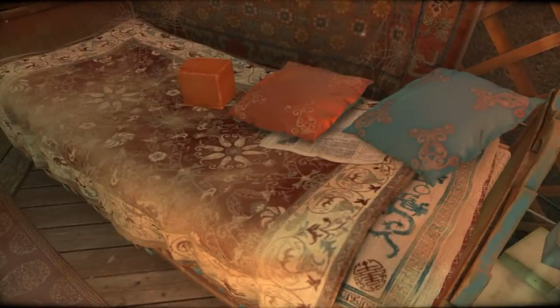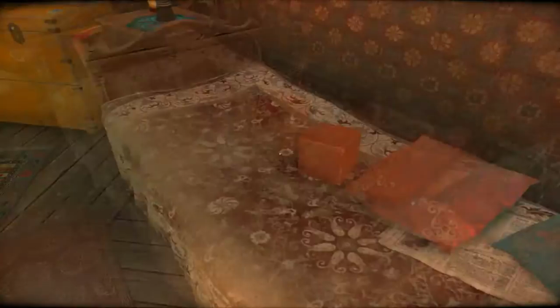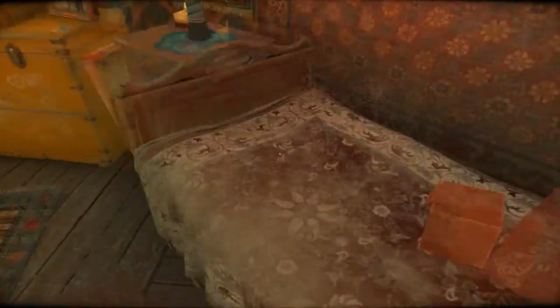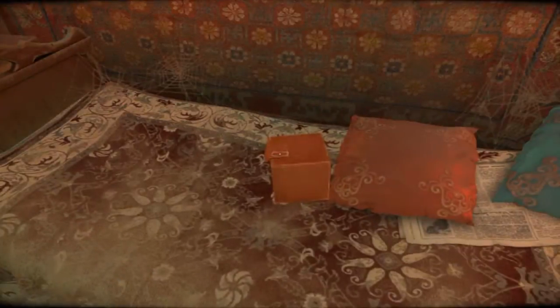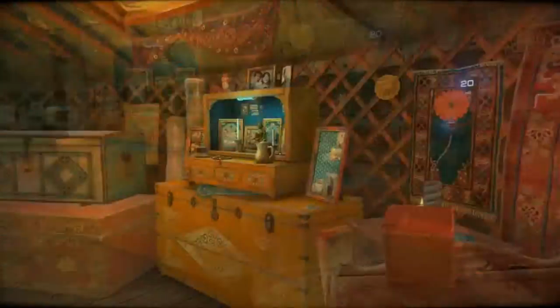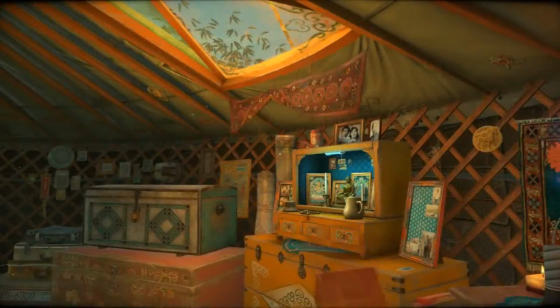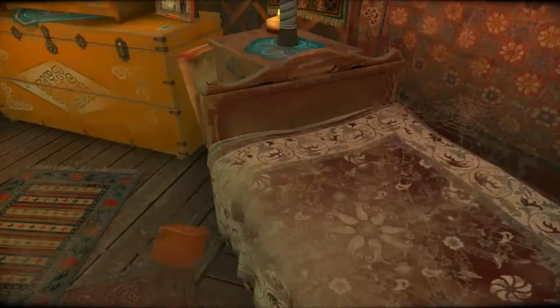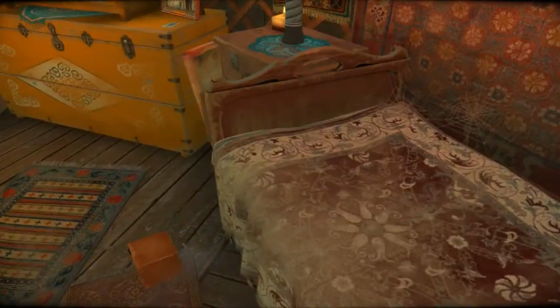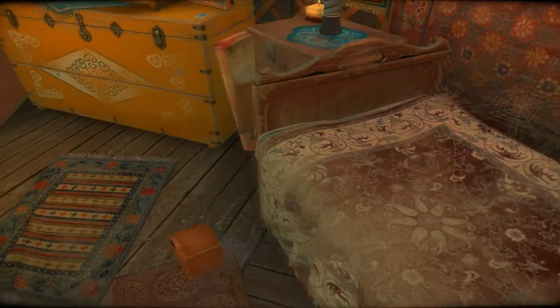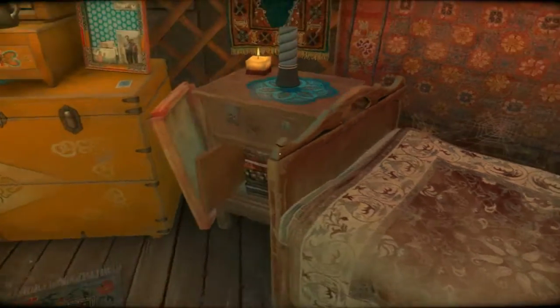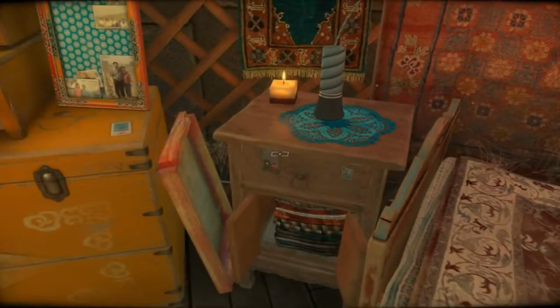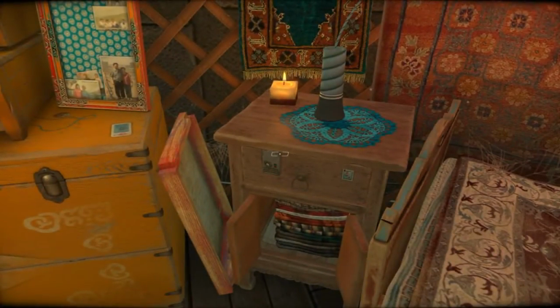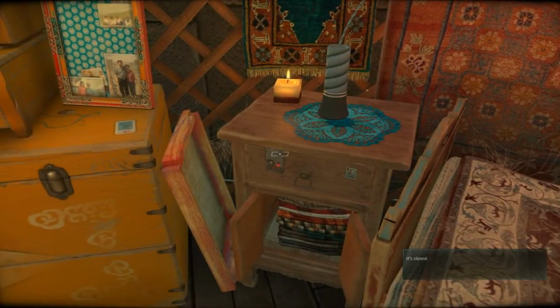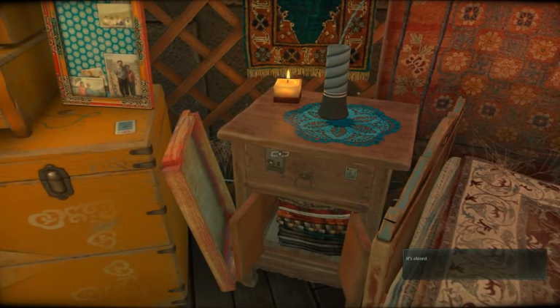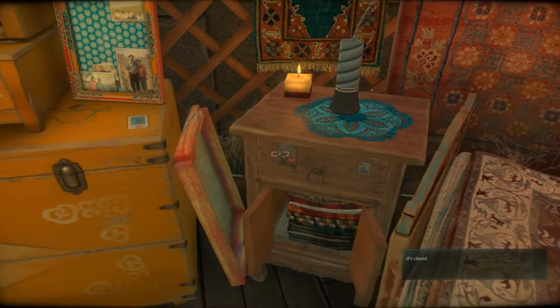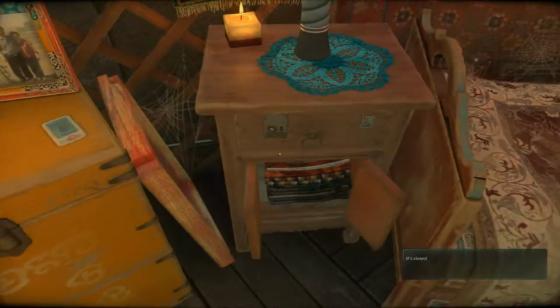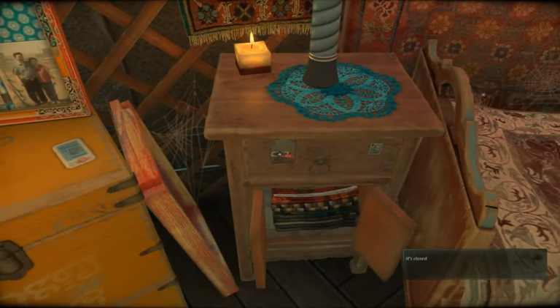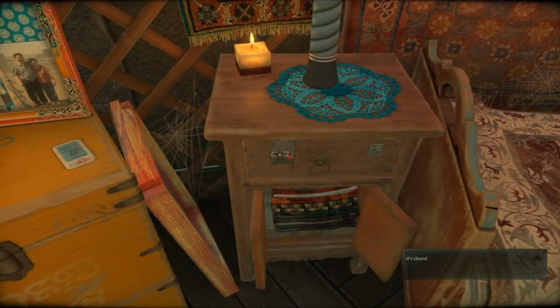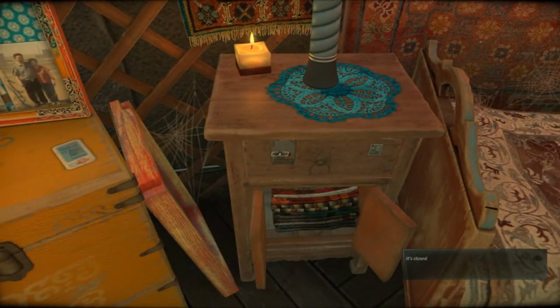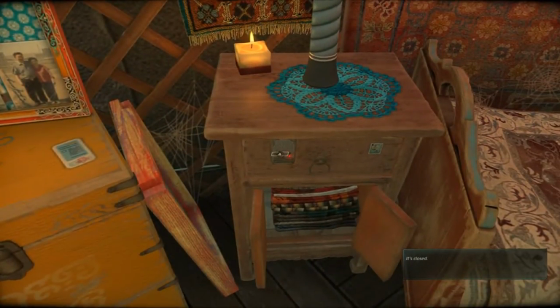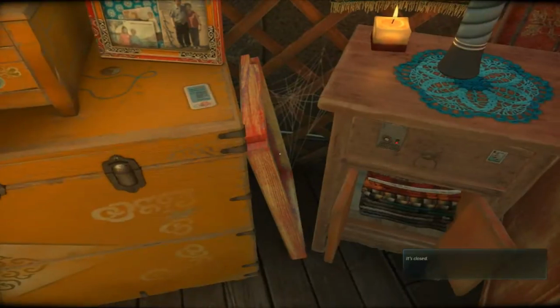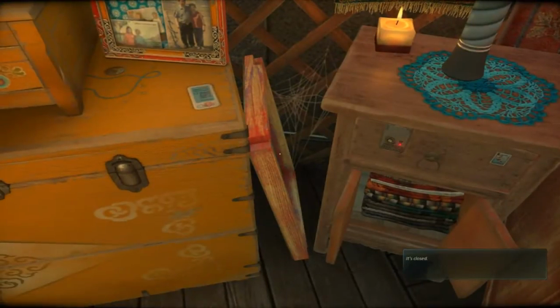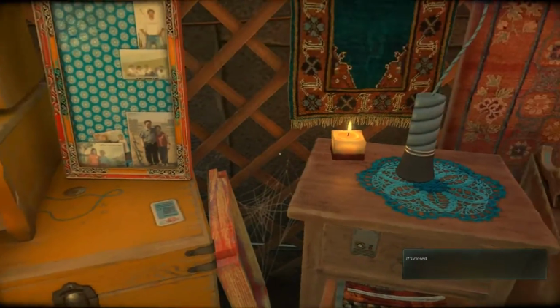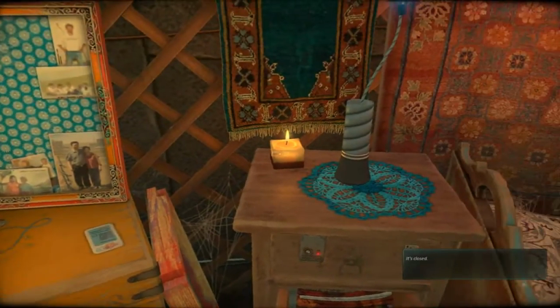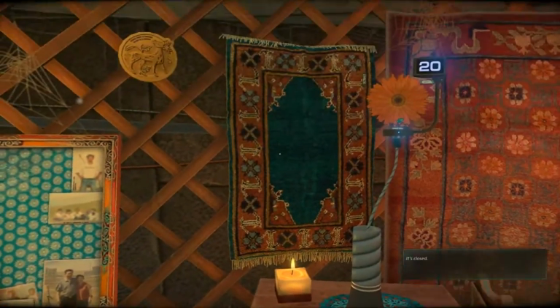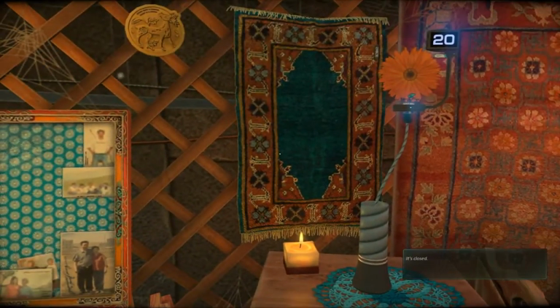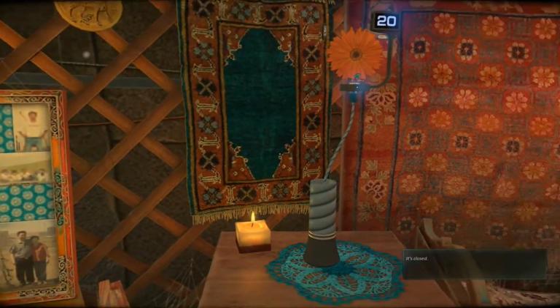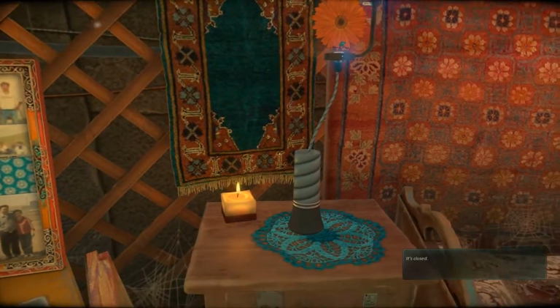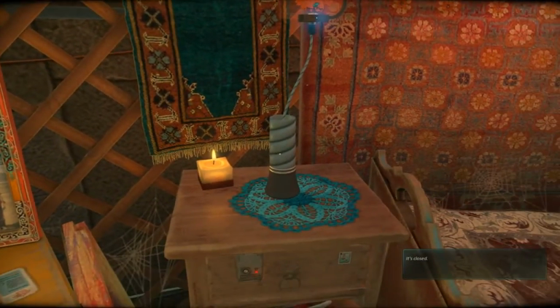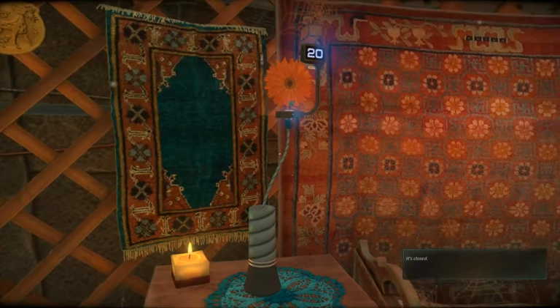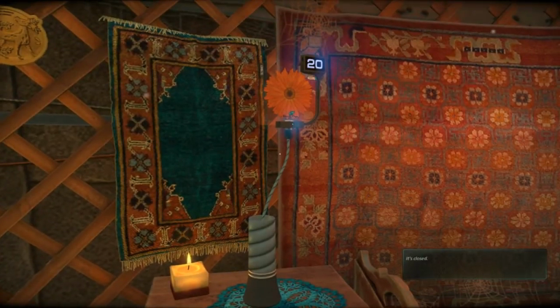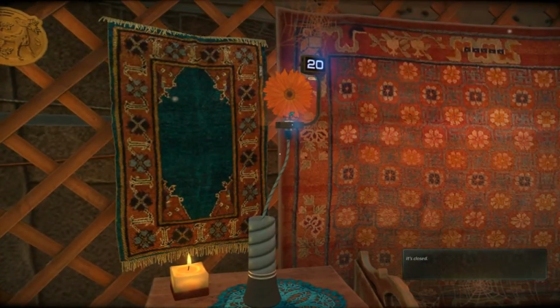We're just going to look for pieces to fix her up. It's closed — I need a key to open it. That candle's still burning, so that's cool!